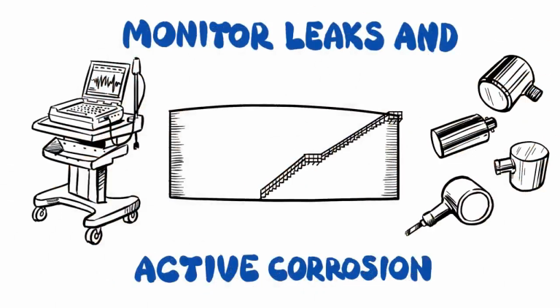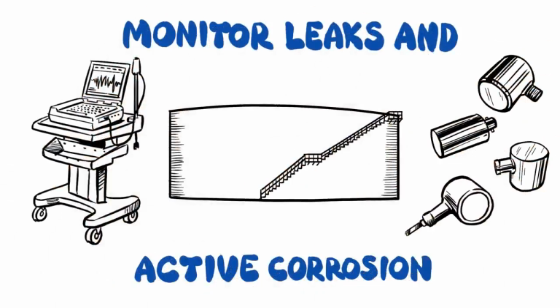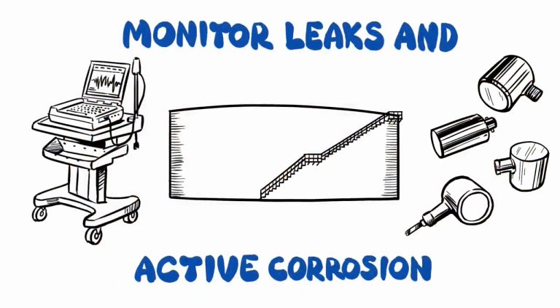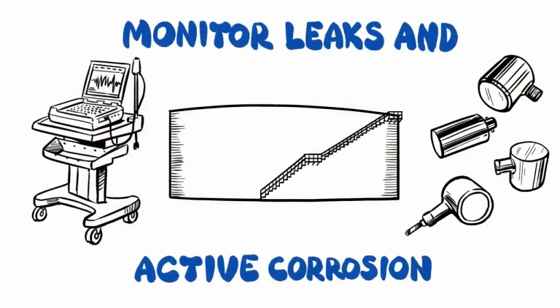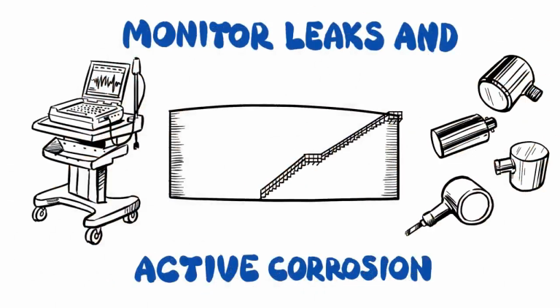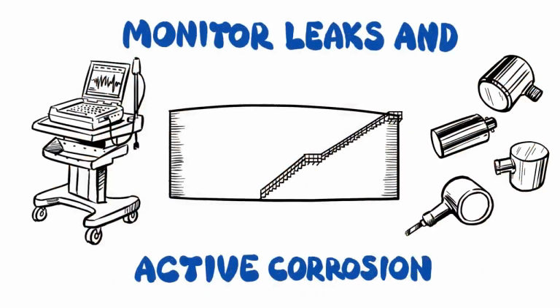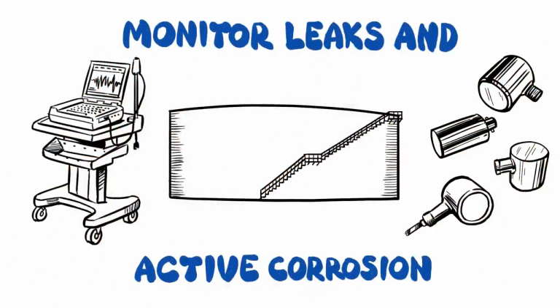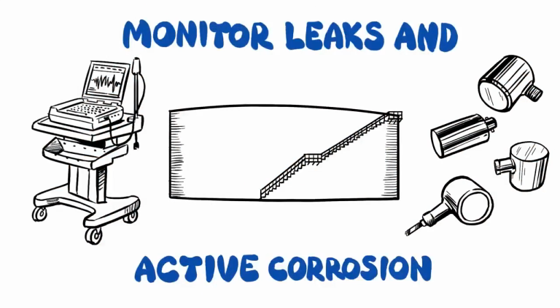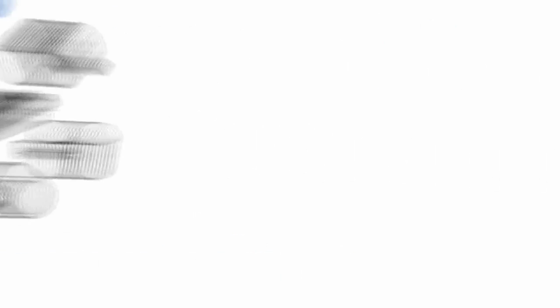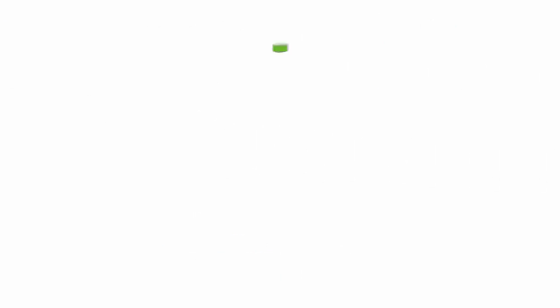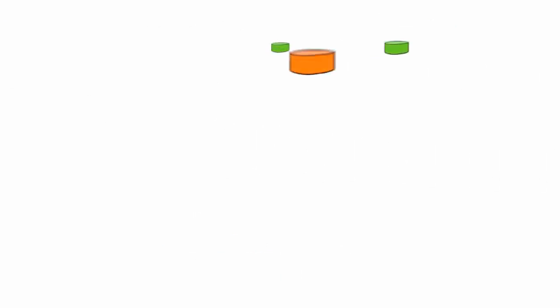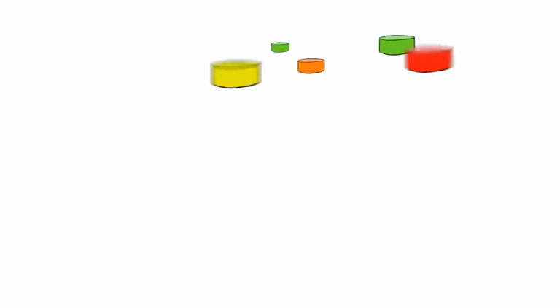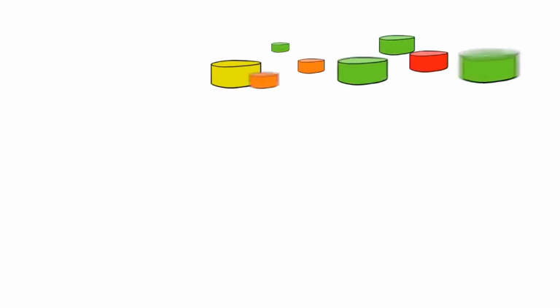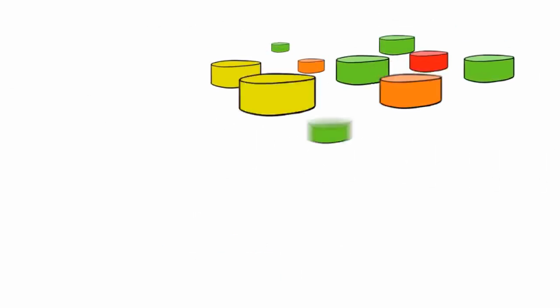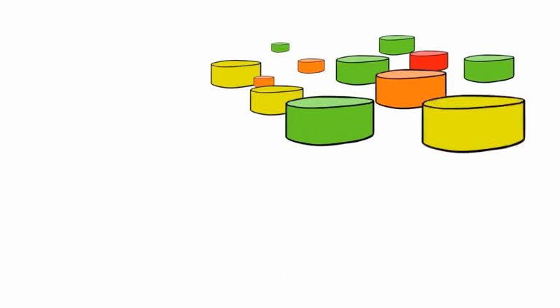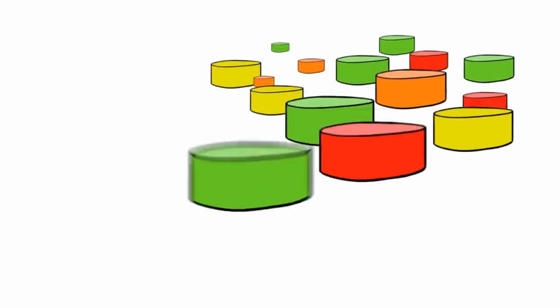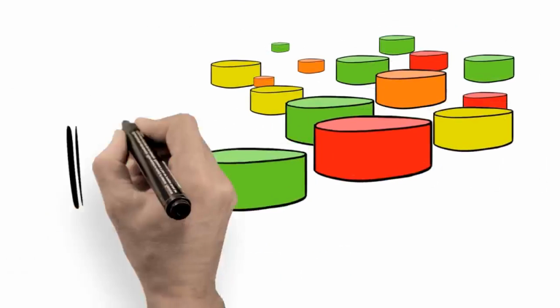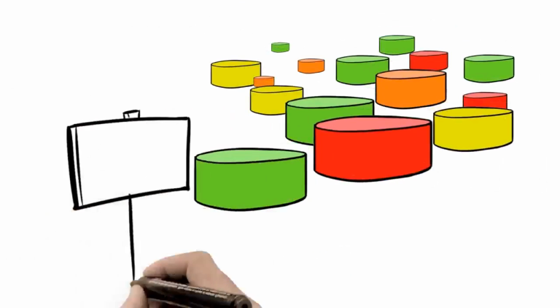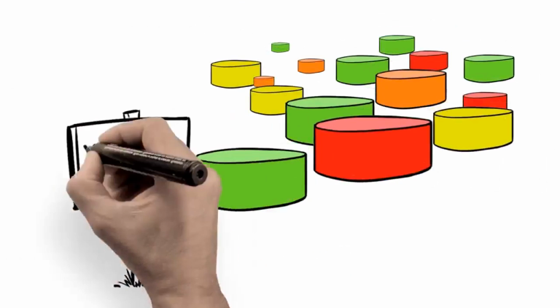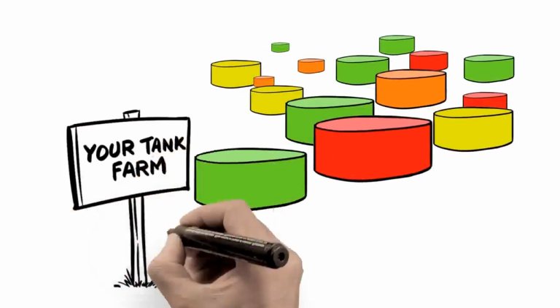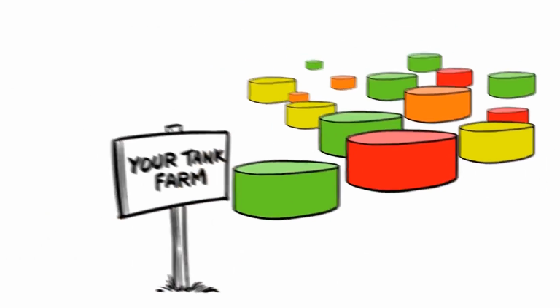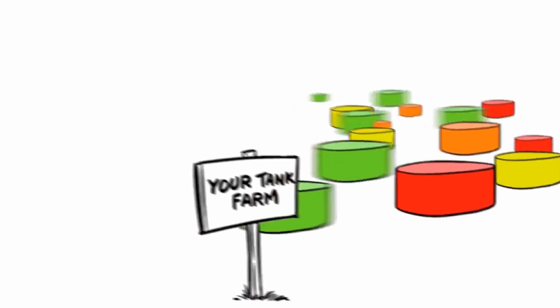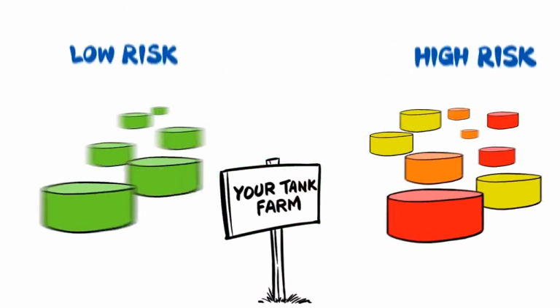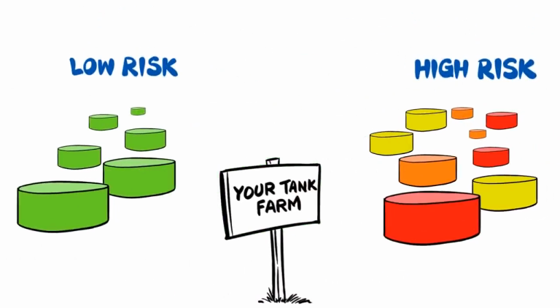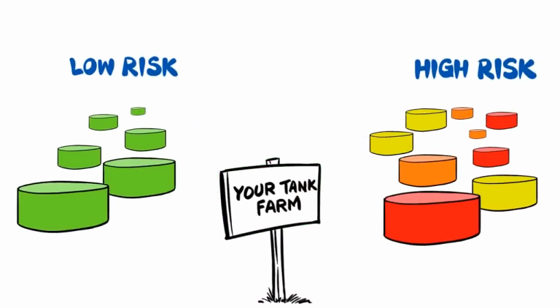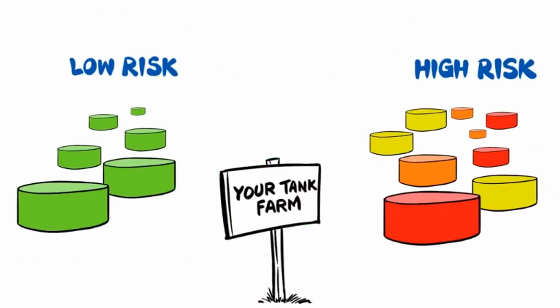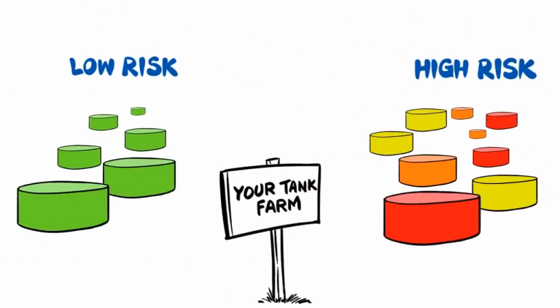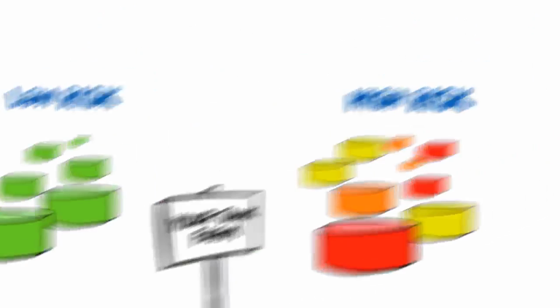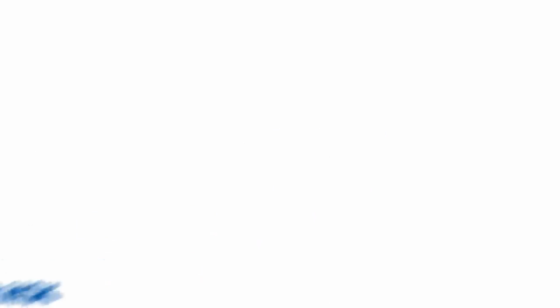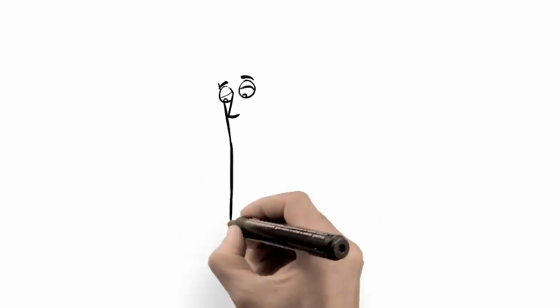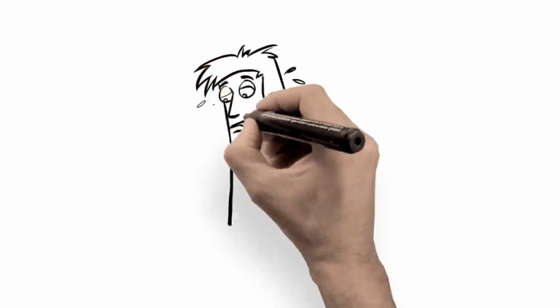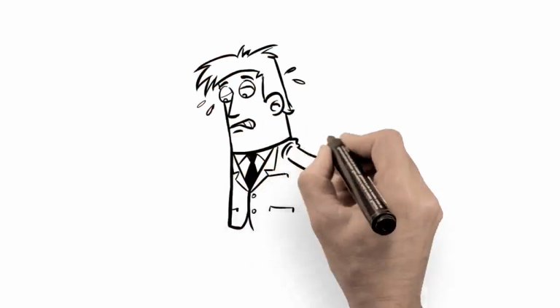By mounting sensors on the outside of tanks, we can monitor for acoustic signals of active corrosion and leaks. Tank conditions are then graded, allowing us to sort good tanks from bad.